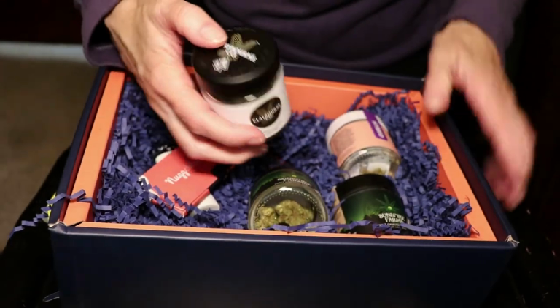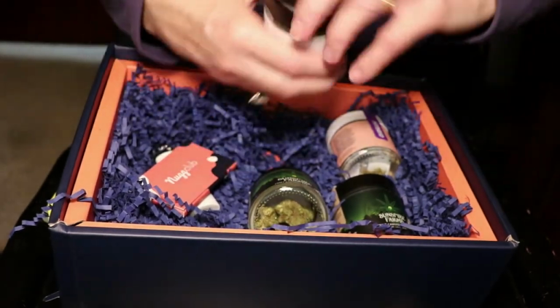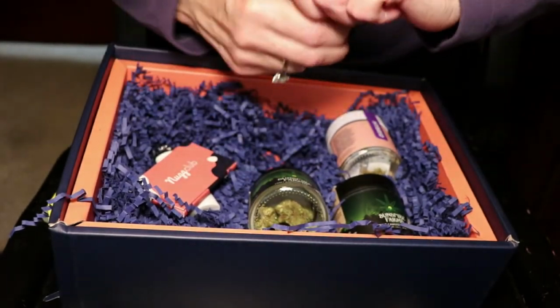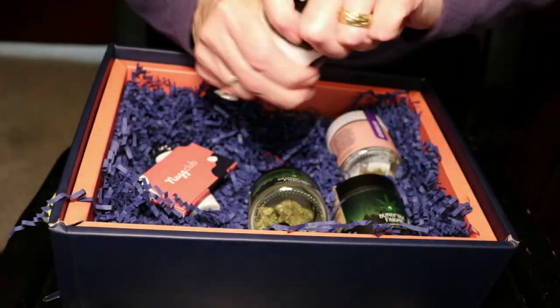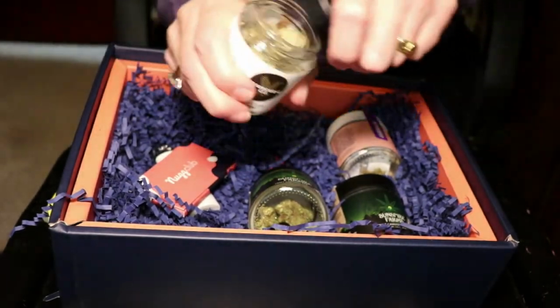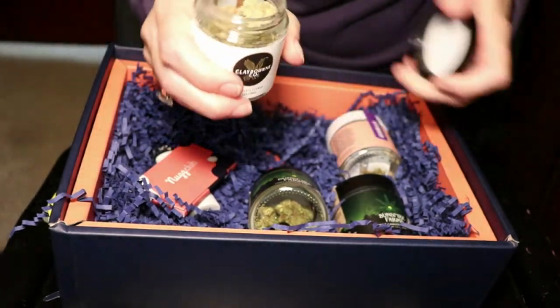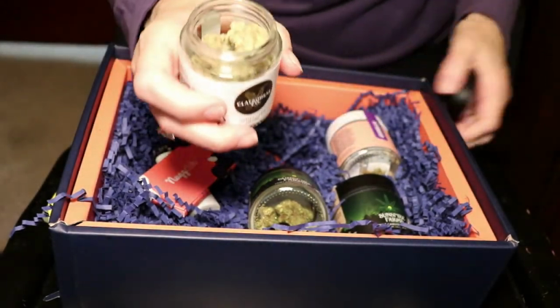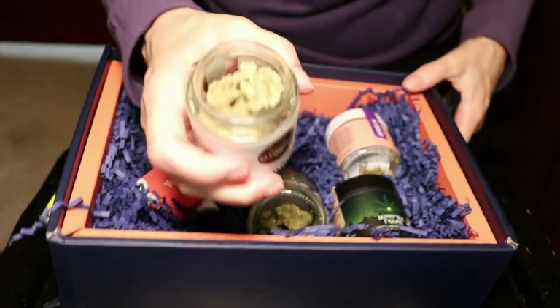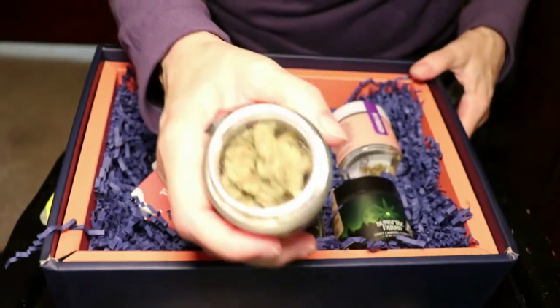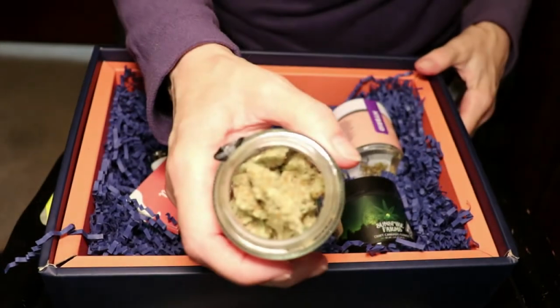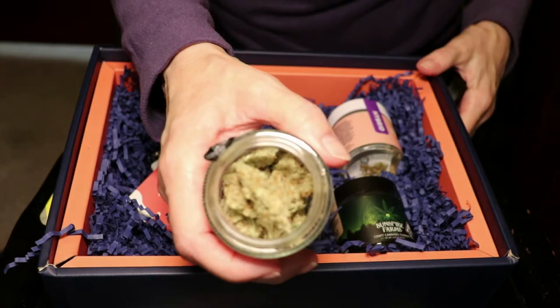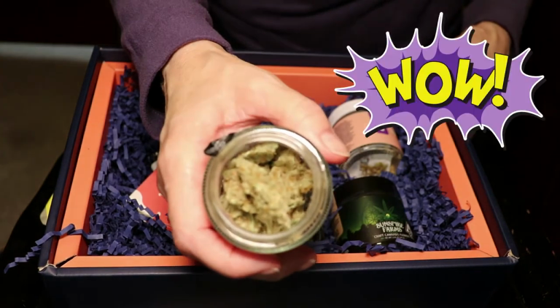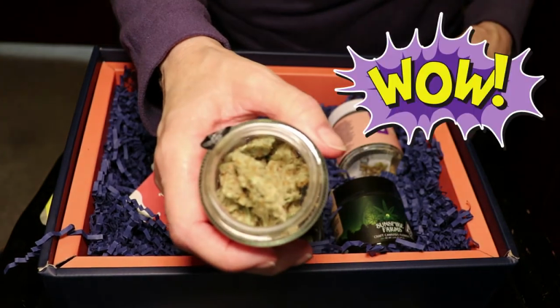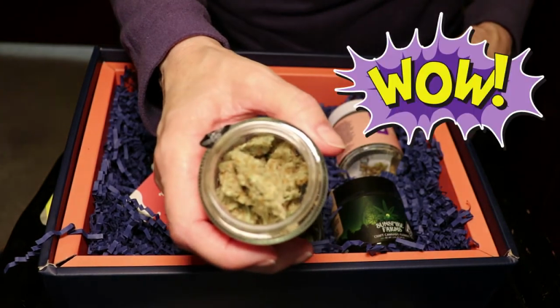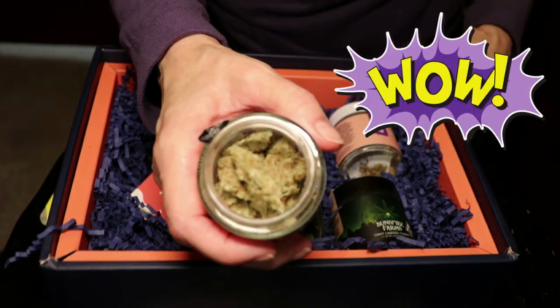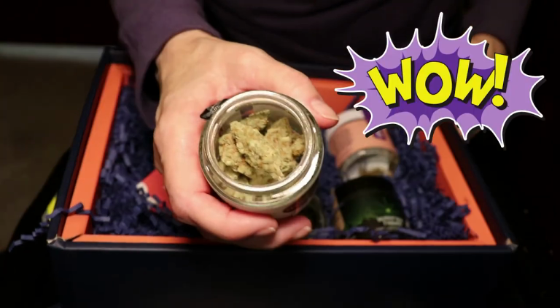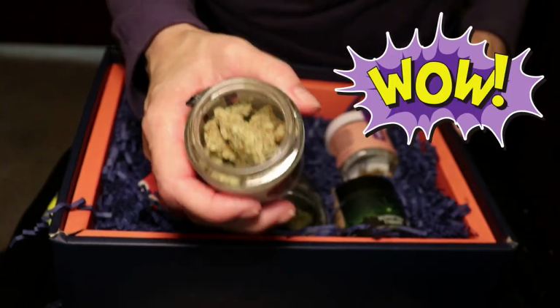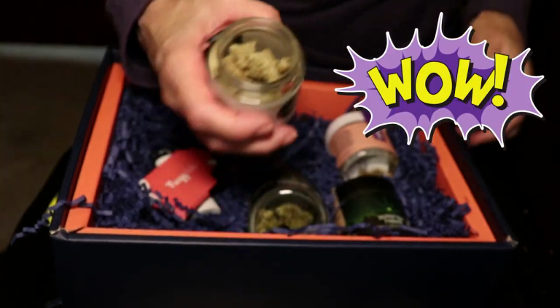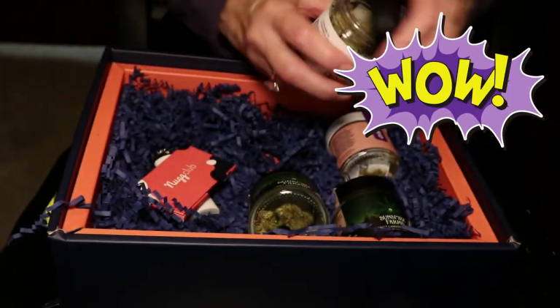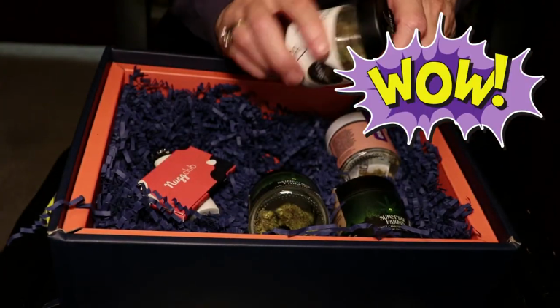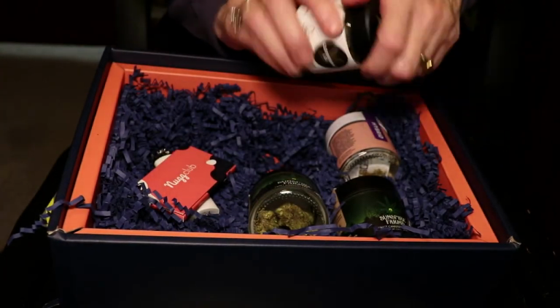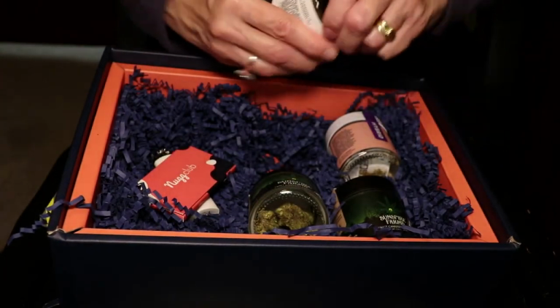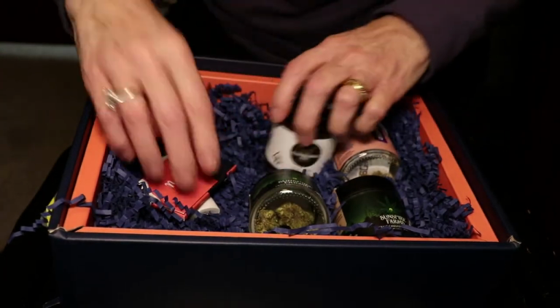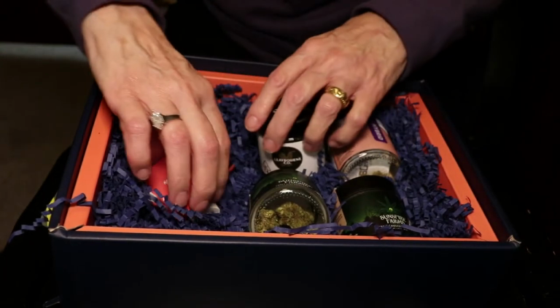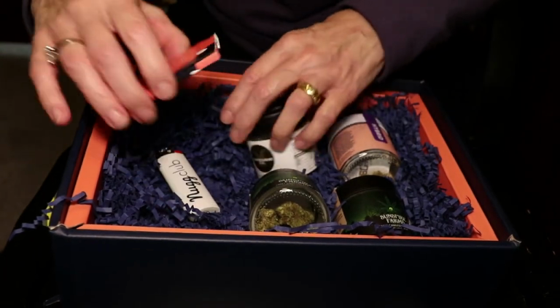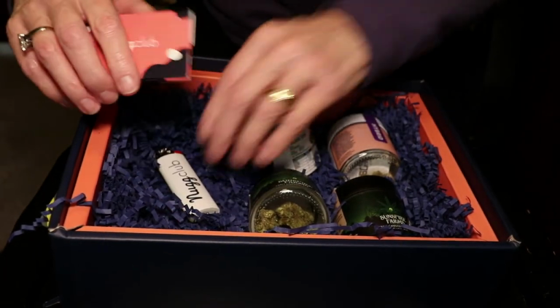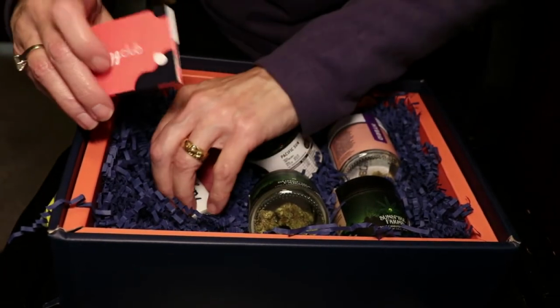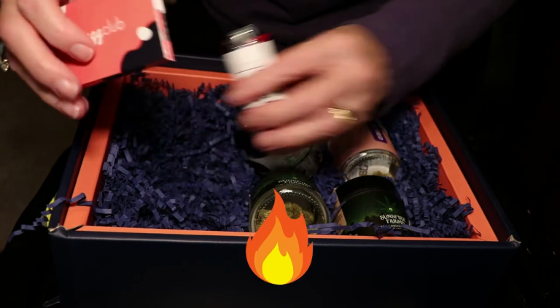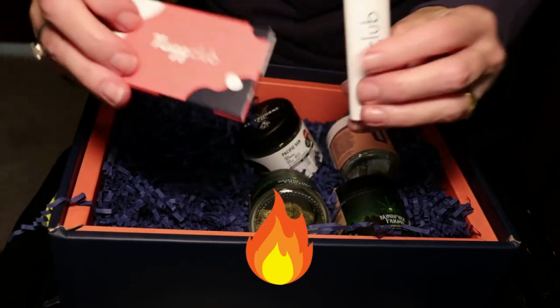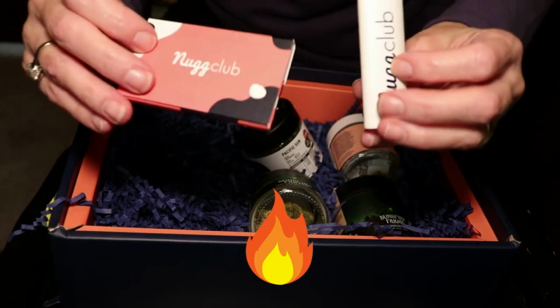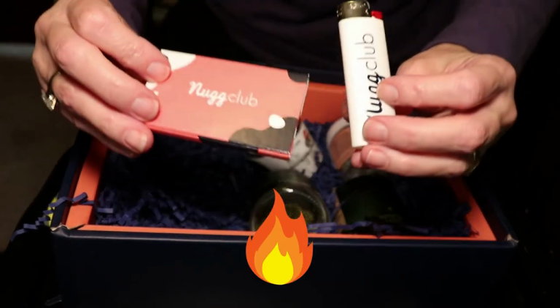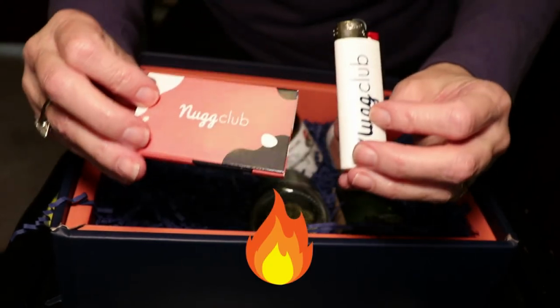Just to give you an idea of how much is in here, you can see there how much is in that jar — kind of exciting. And then finally a couple of little goodies from Nug: they sent a lighter and some papers.